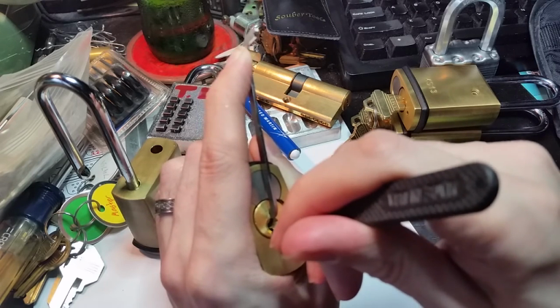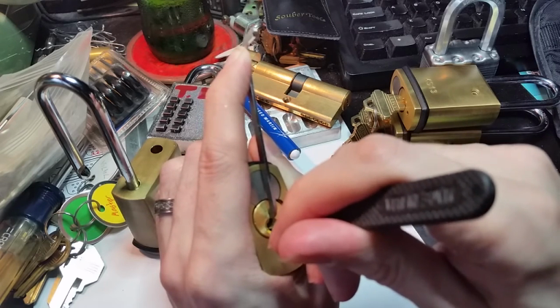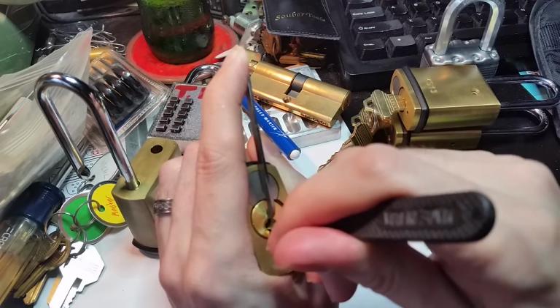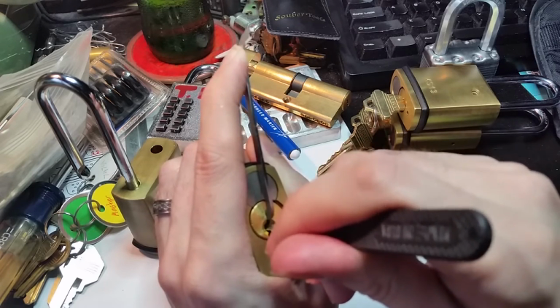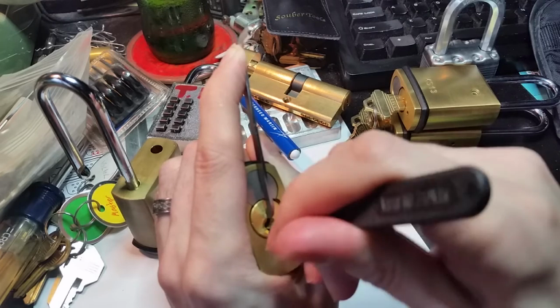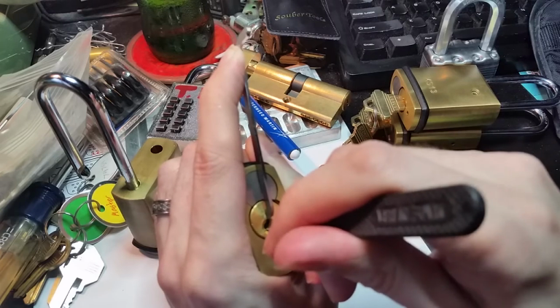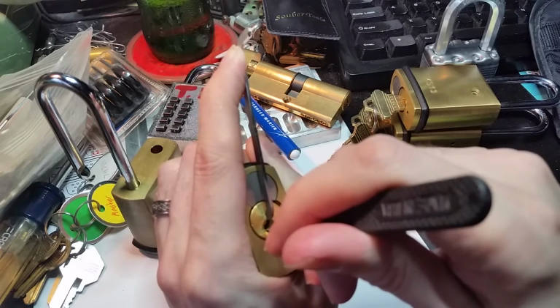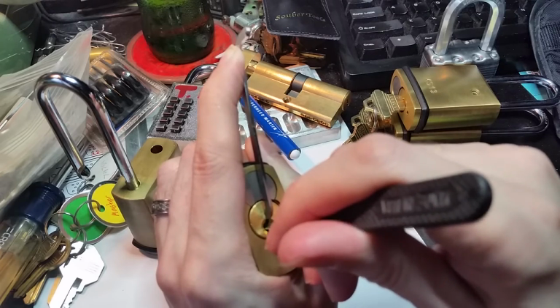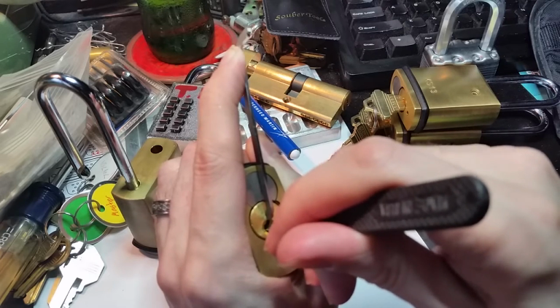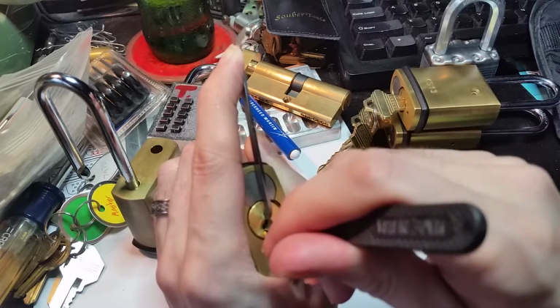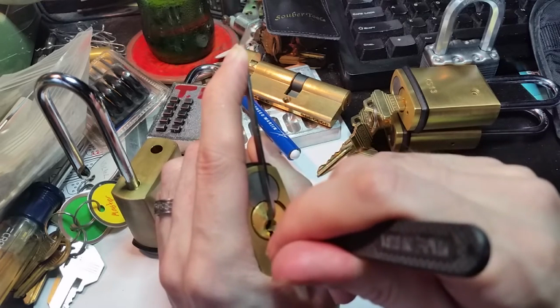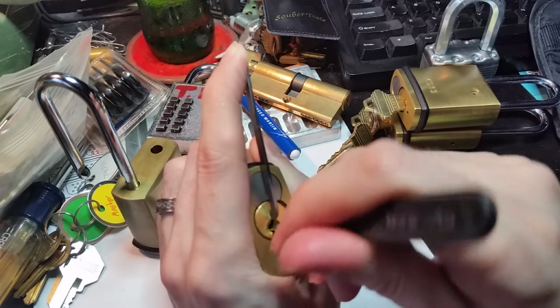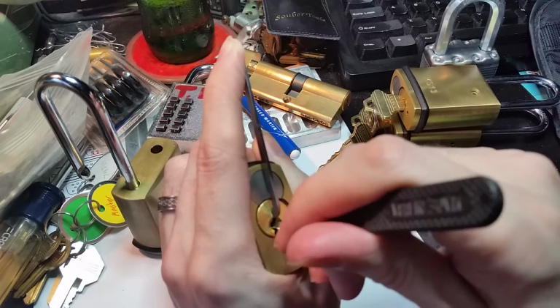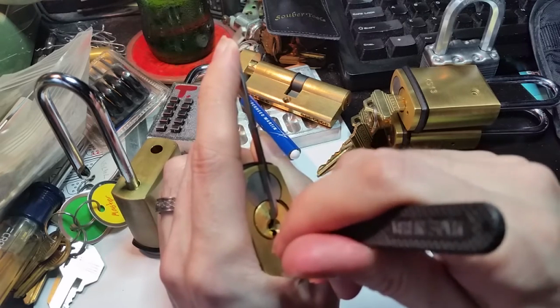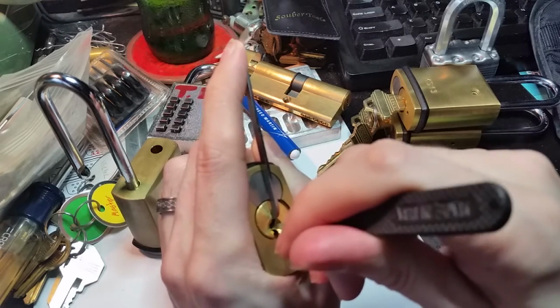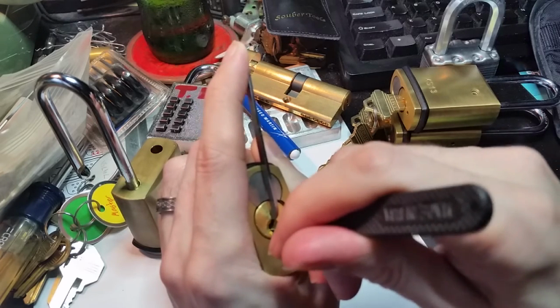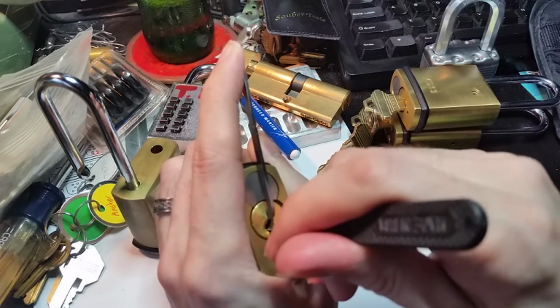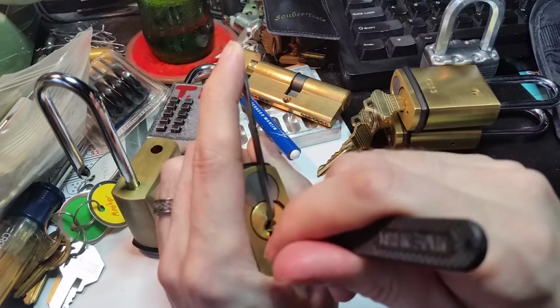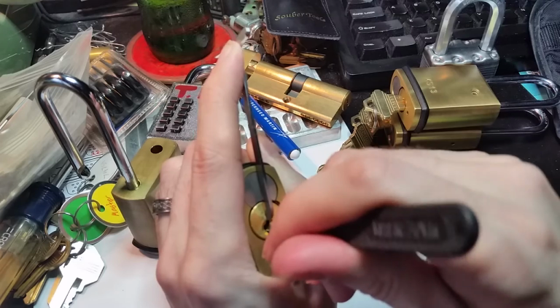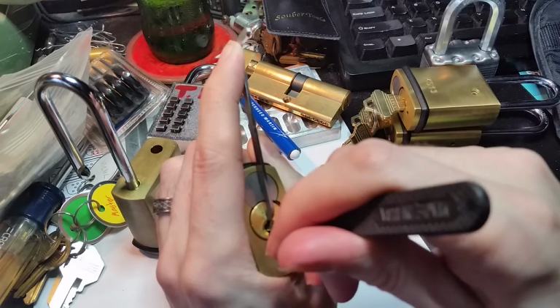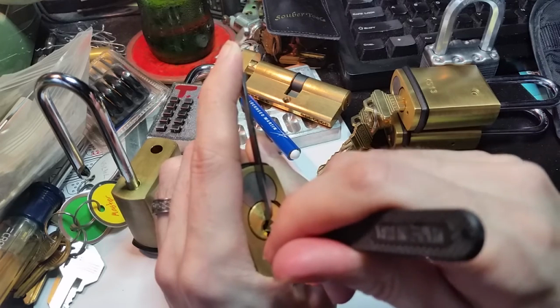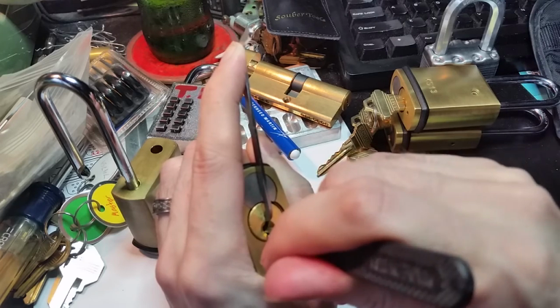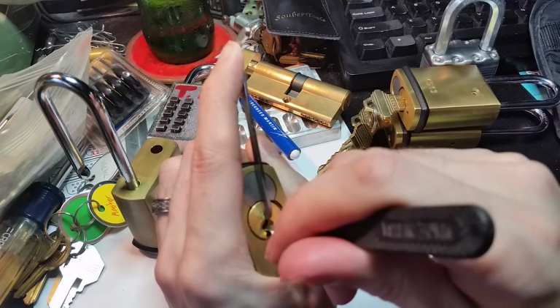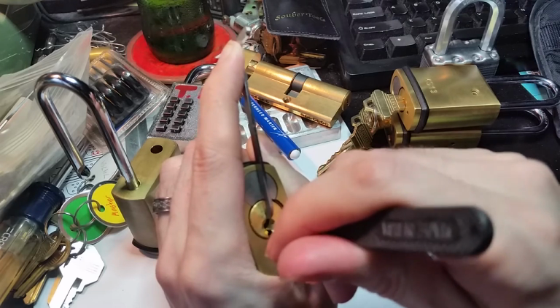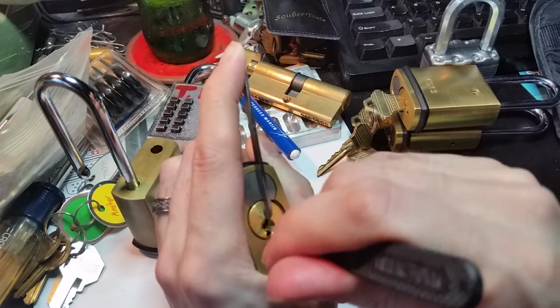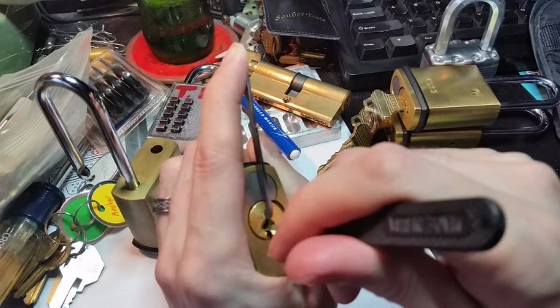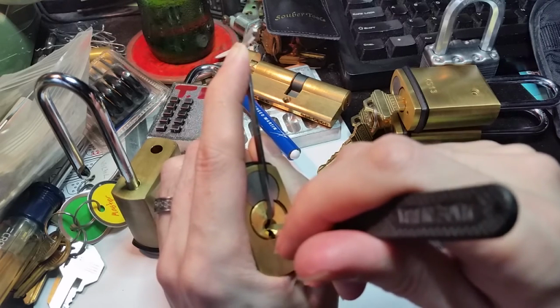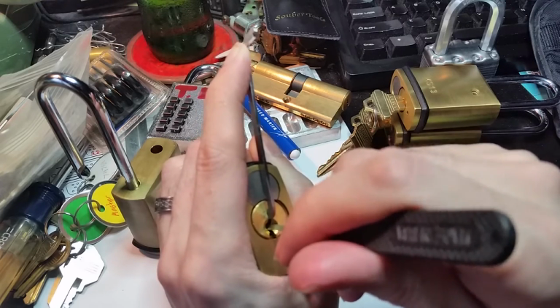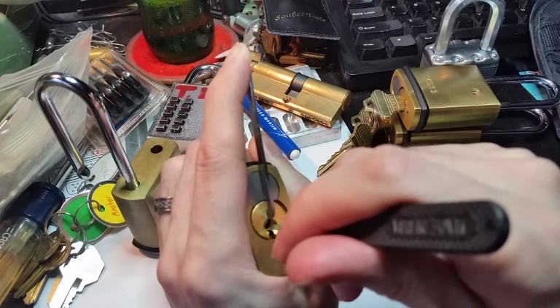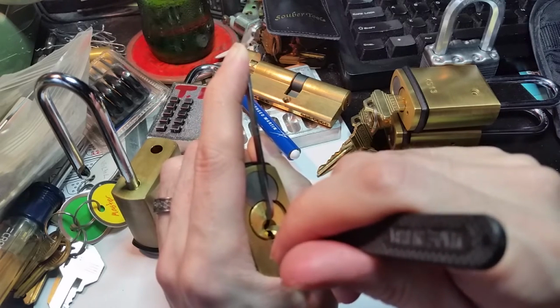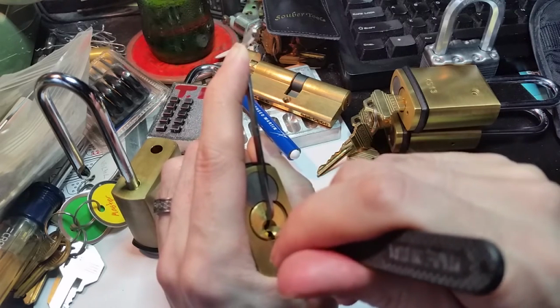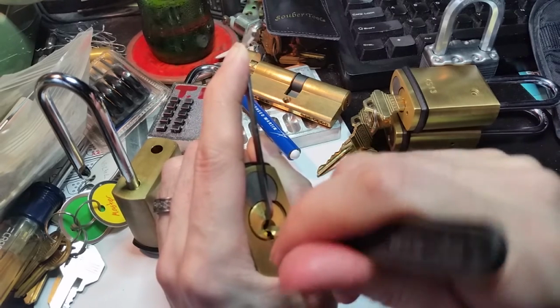So there's a little bit of an empty space that you have to be careful about. You don't want to stick your pick in too far and be working the pins with the shaft.